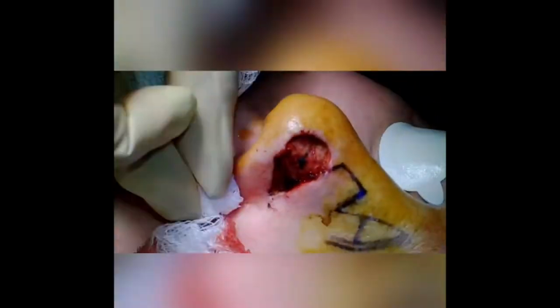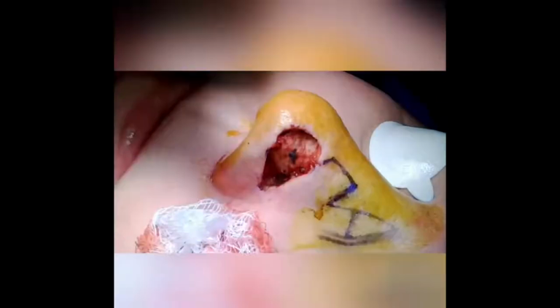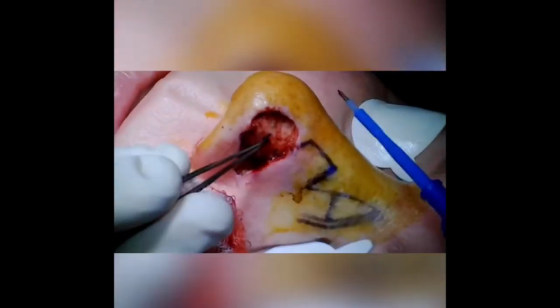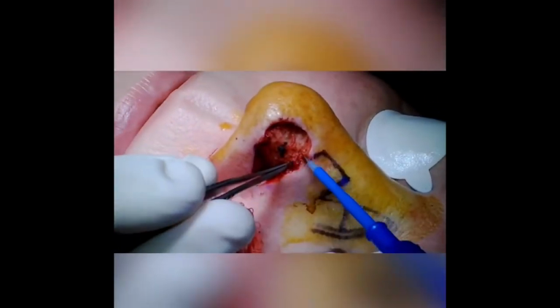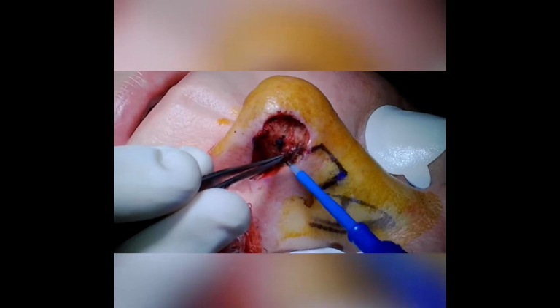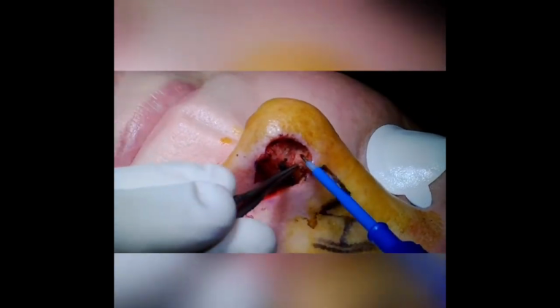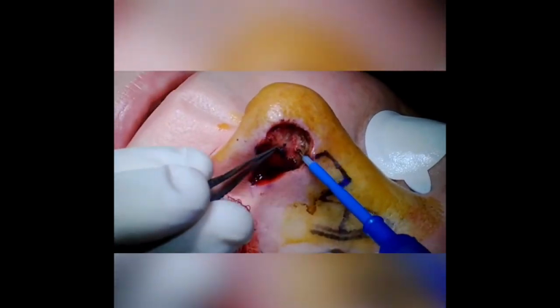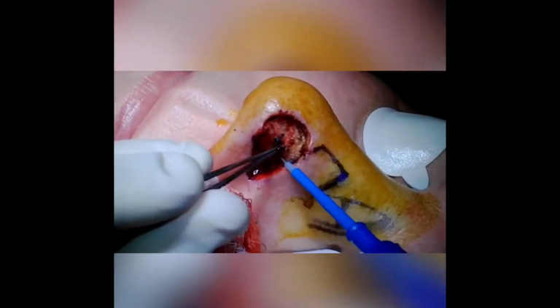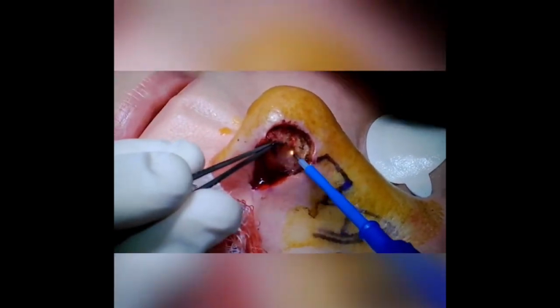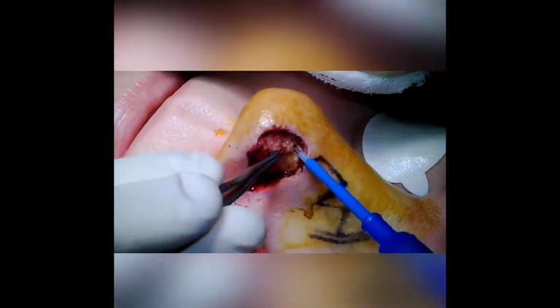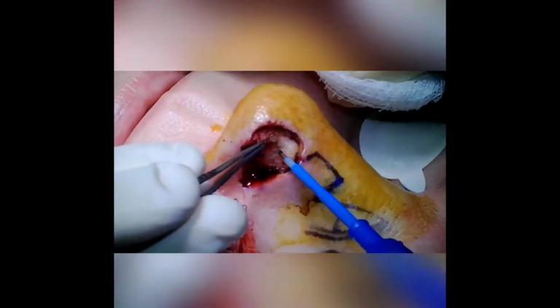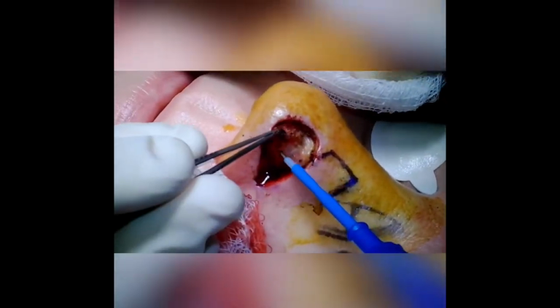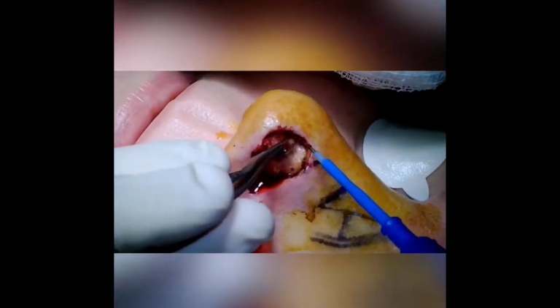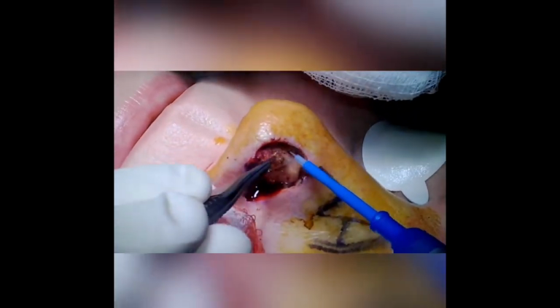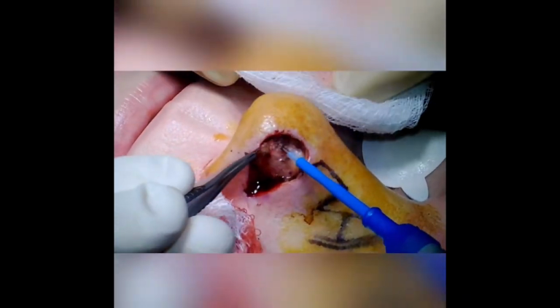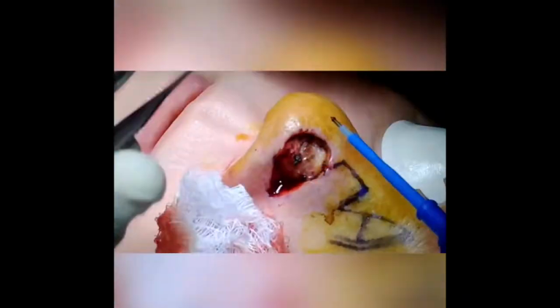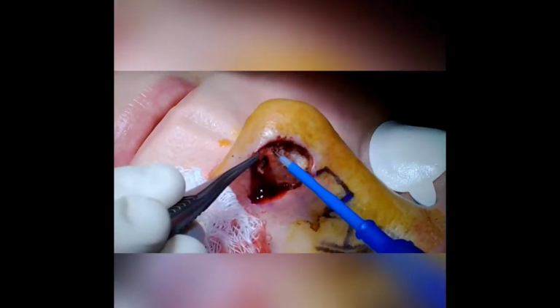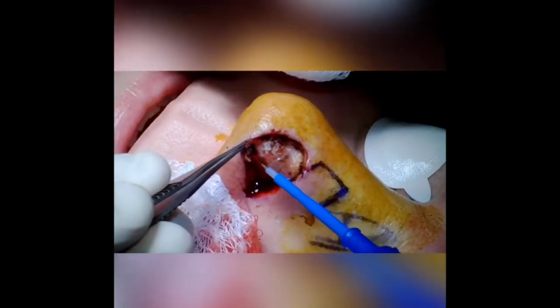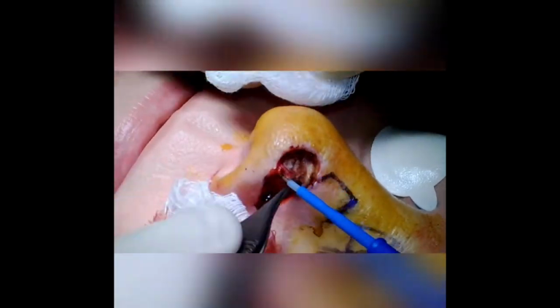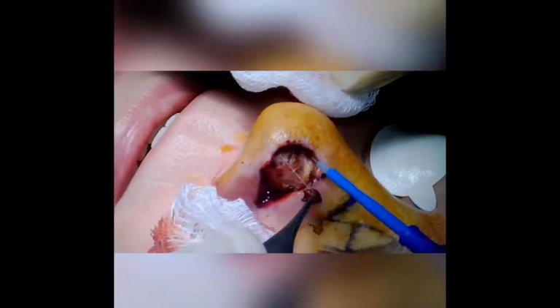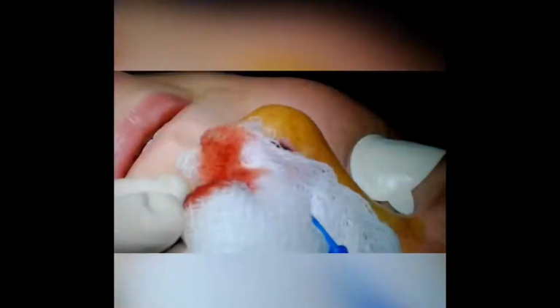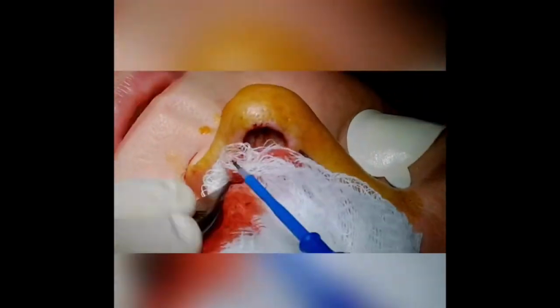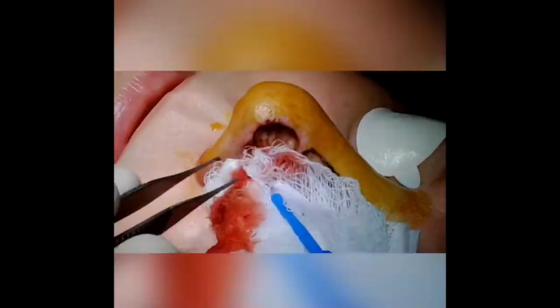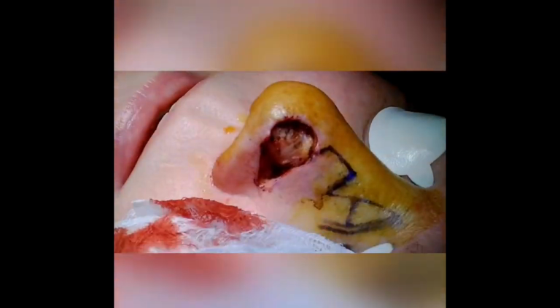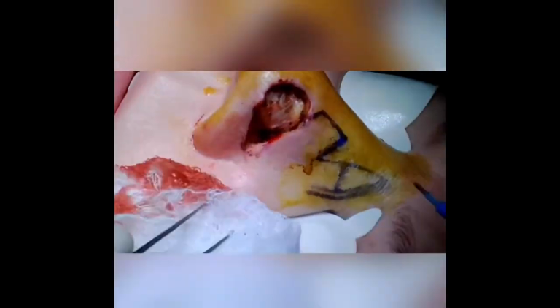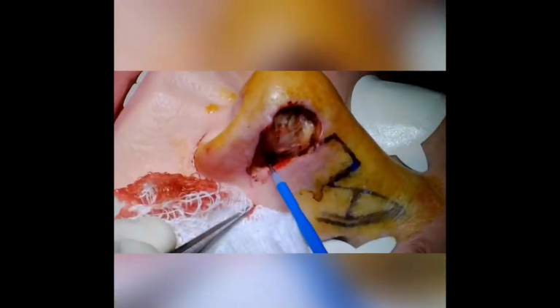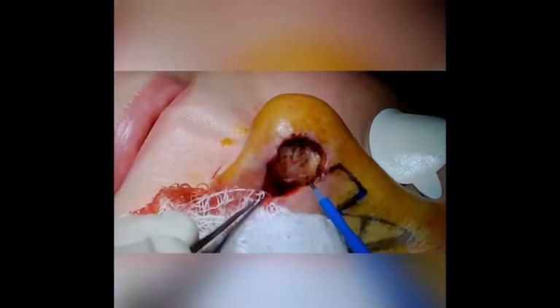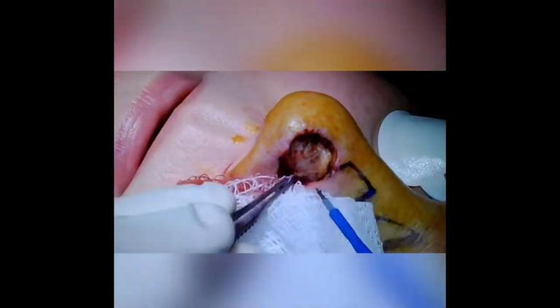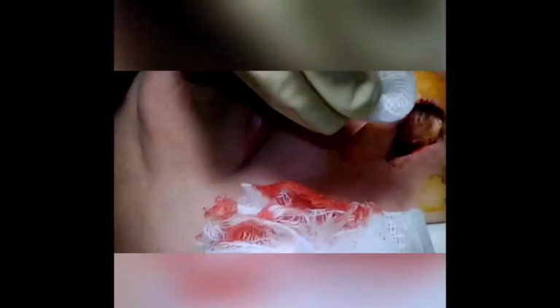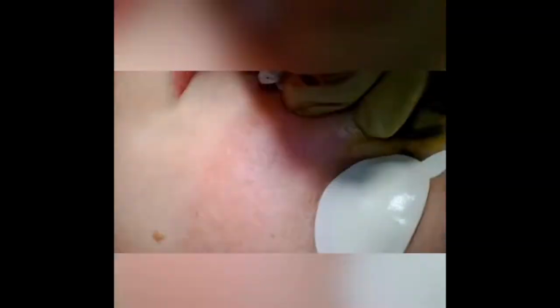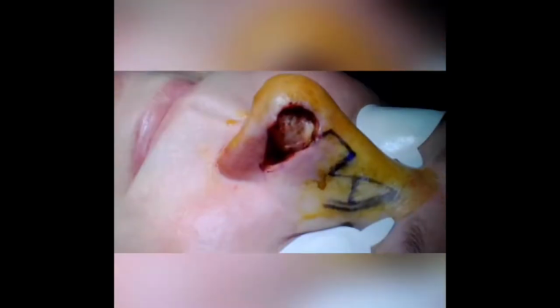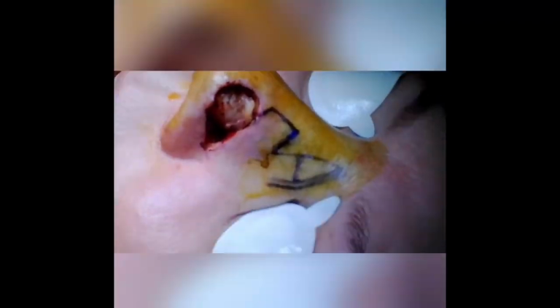Next, I'll create a universal depth of the defect and I'll excise the remaining muscle all the way down to cartilage, so we have a depth that's consistent throughout the defect.